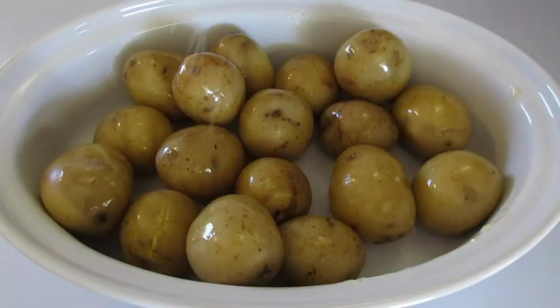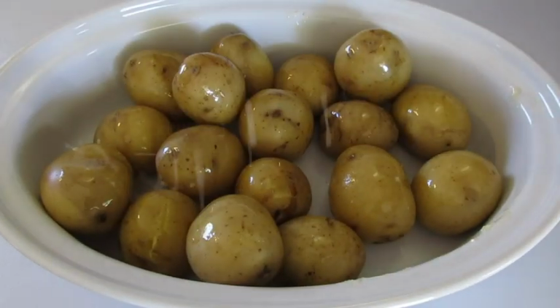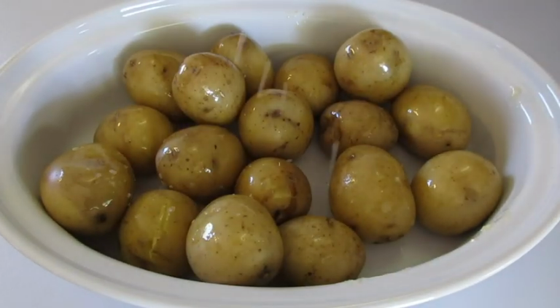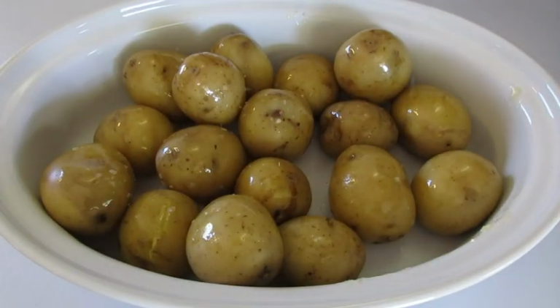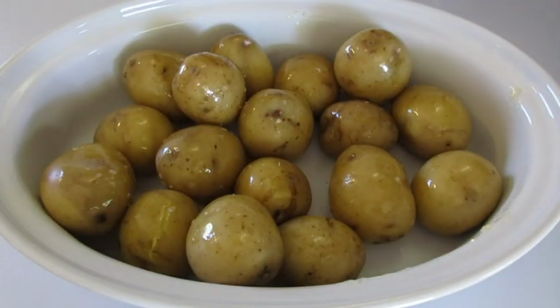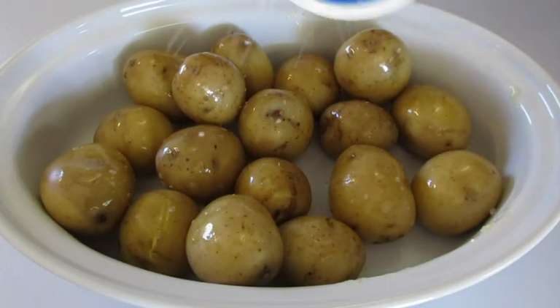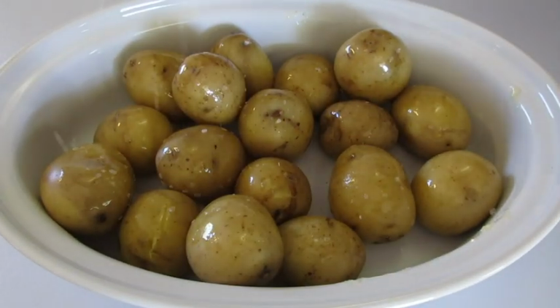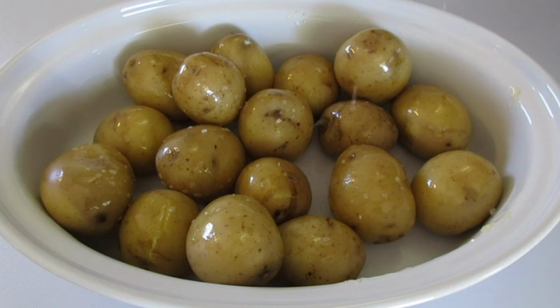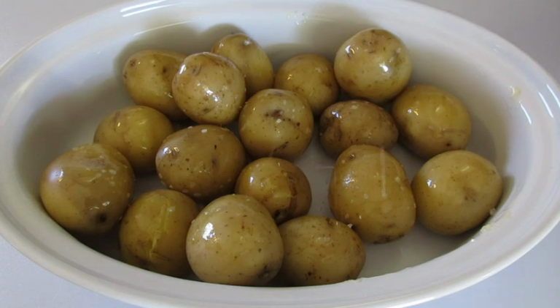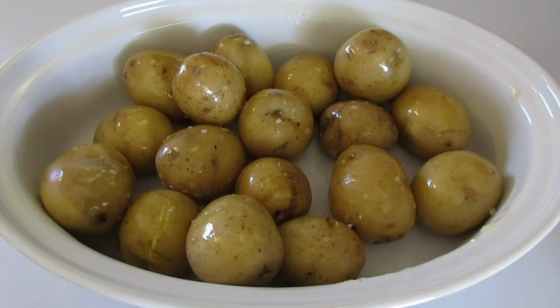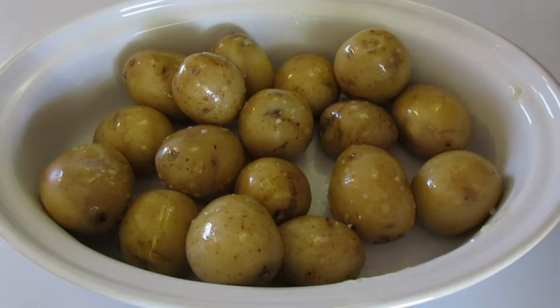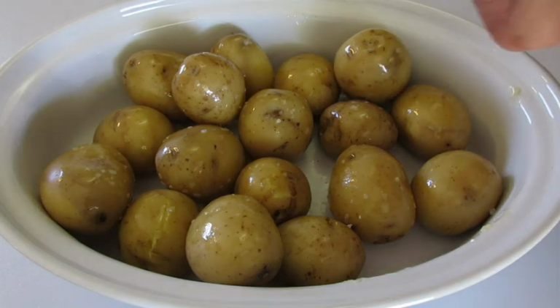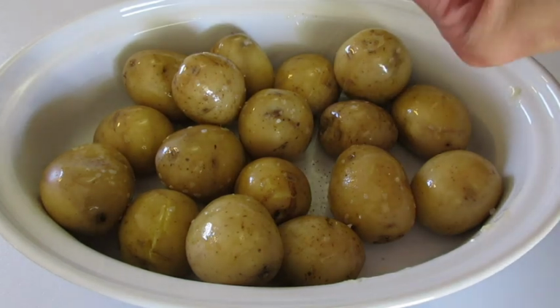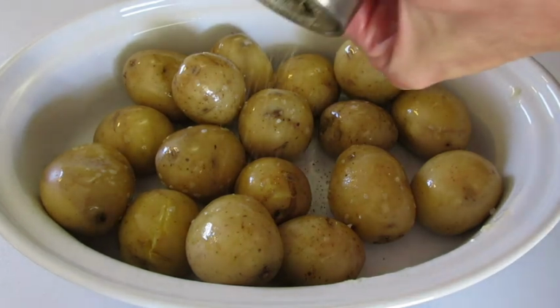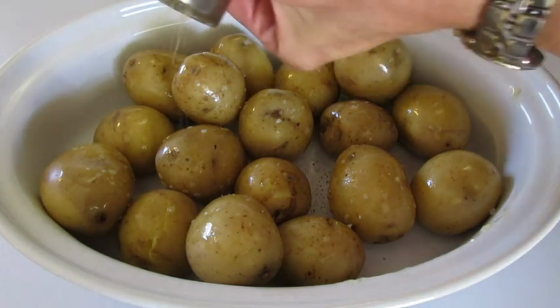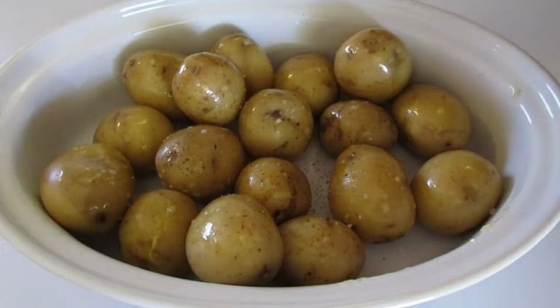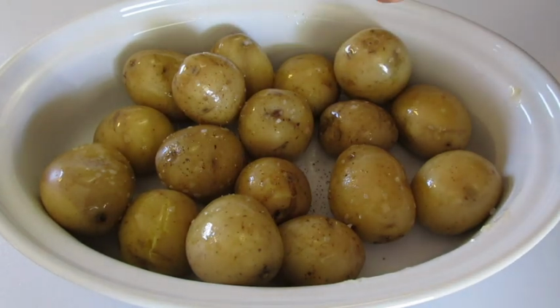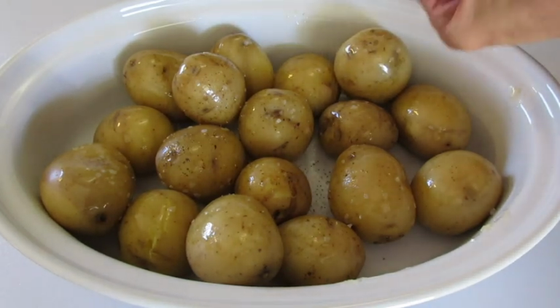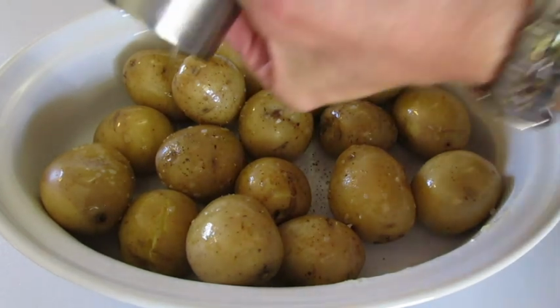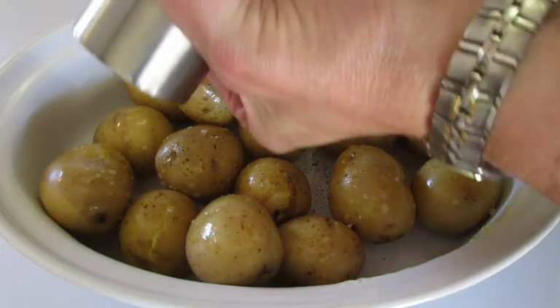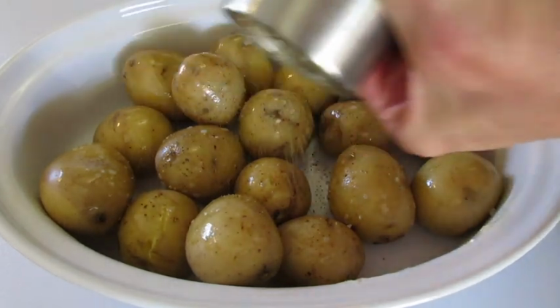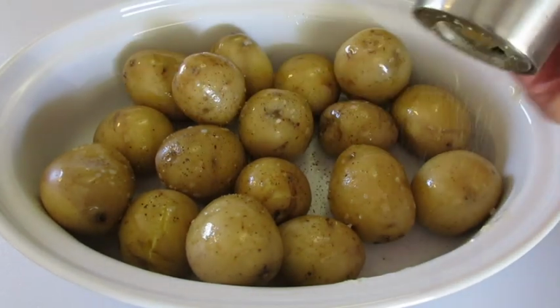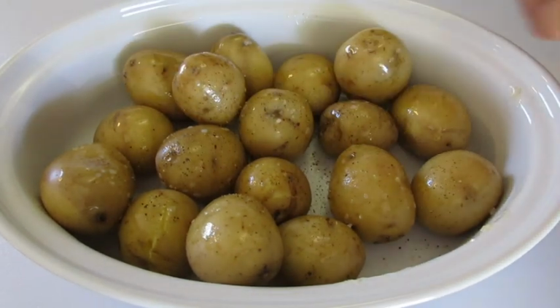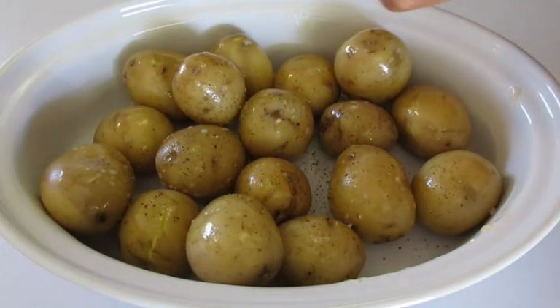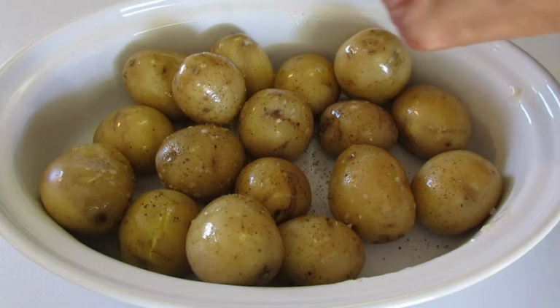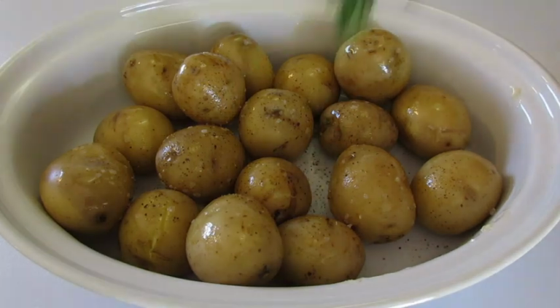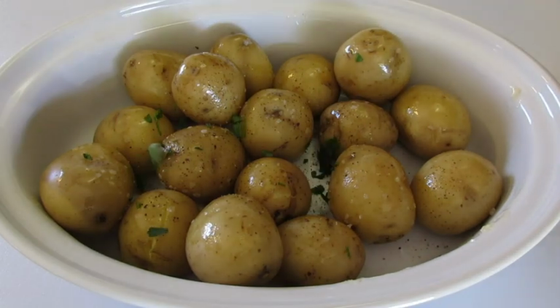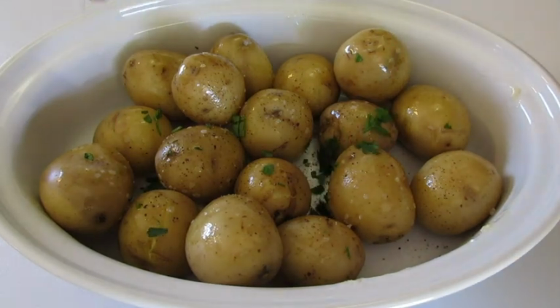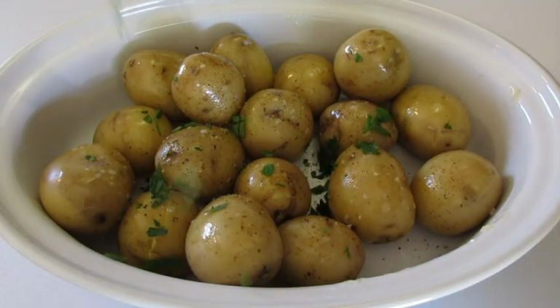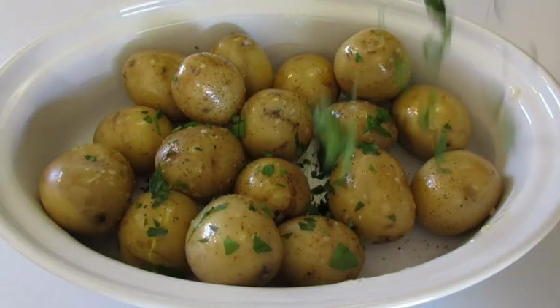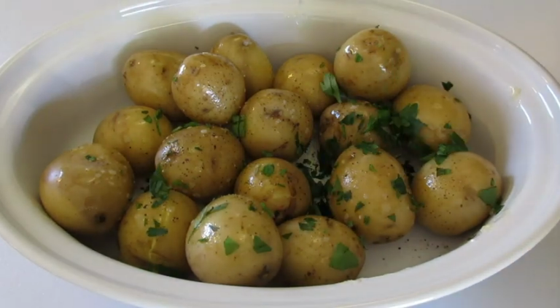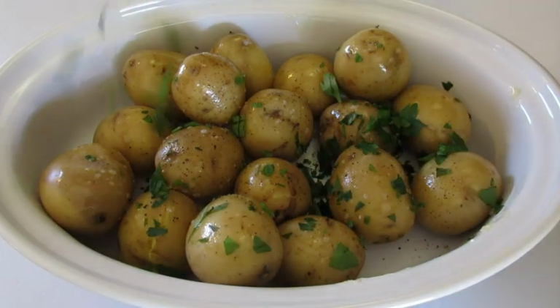Adding a little kosher salt — not necessary if you're watching your sodium — and a little fresh cracked black pepper. To finish it off I like to sprinkle on some fresh parsley.